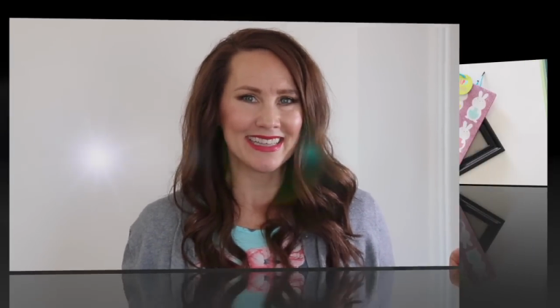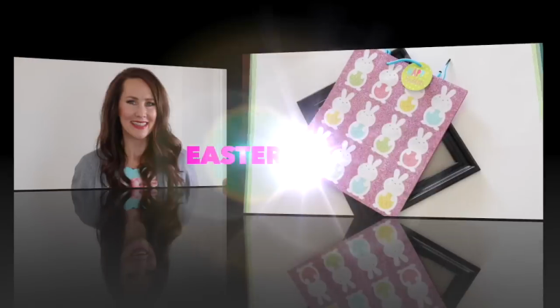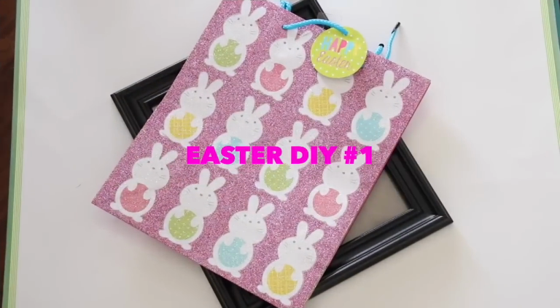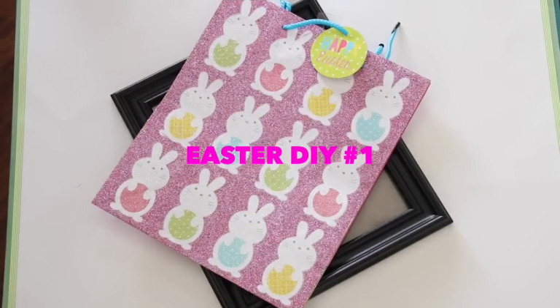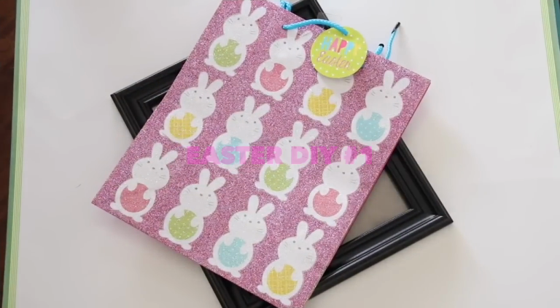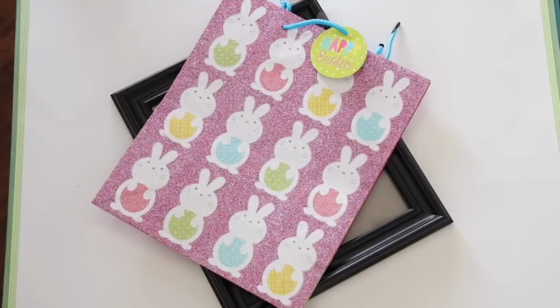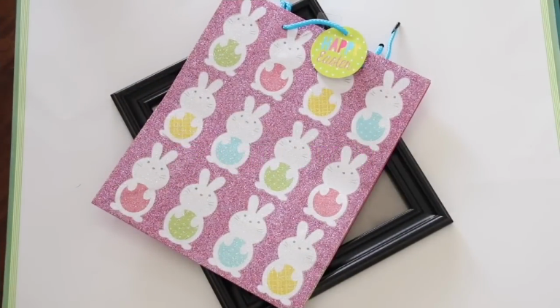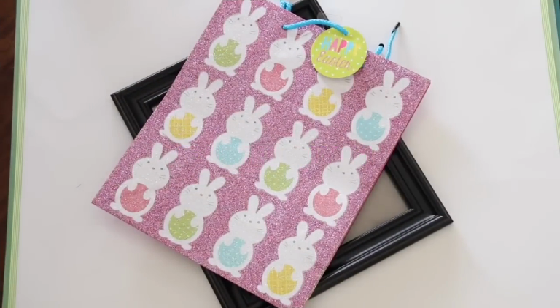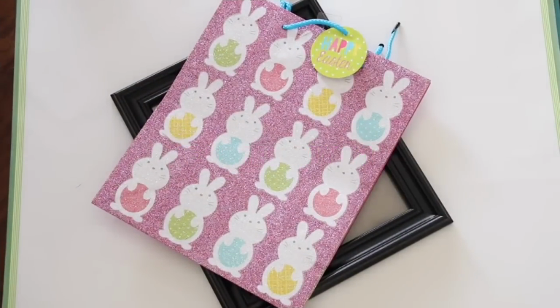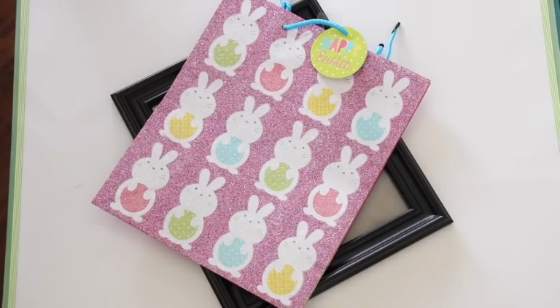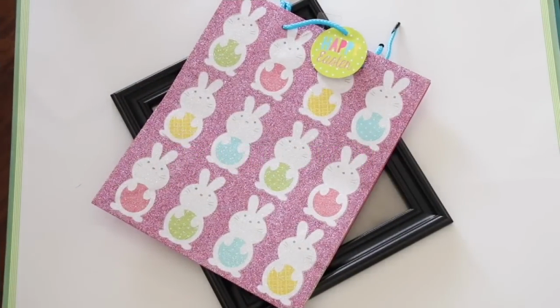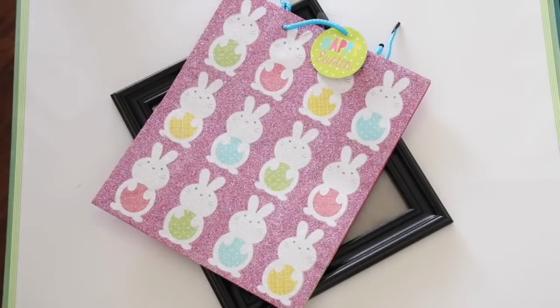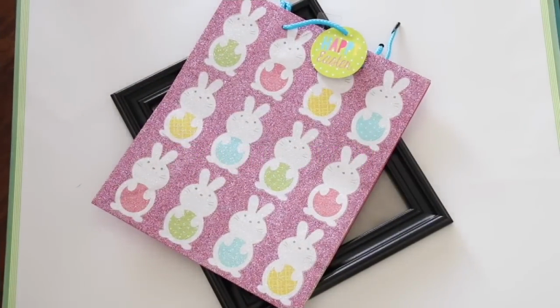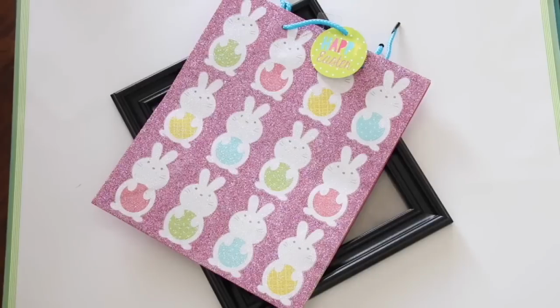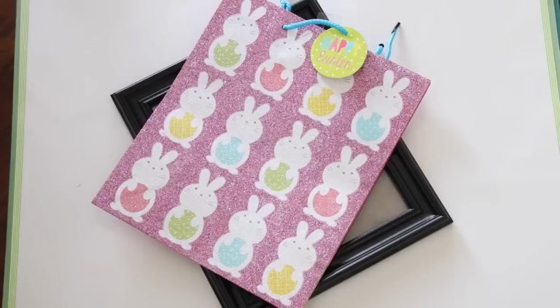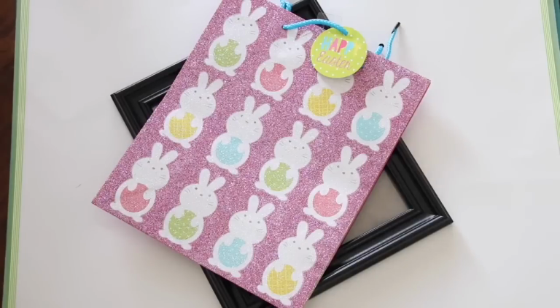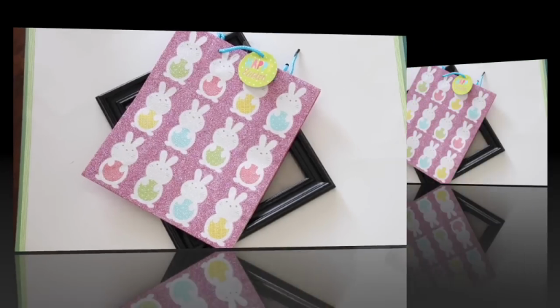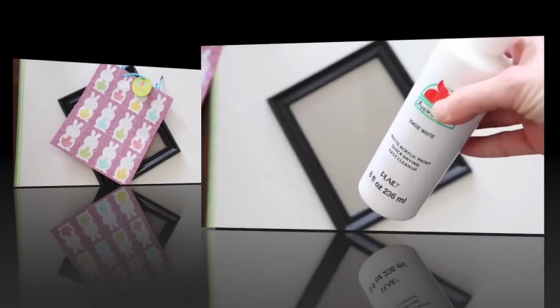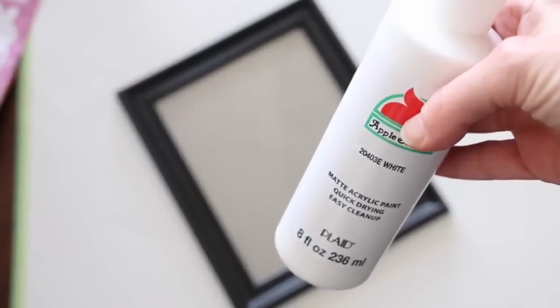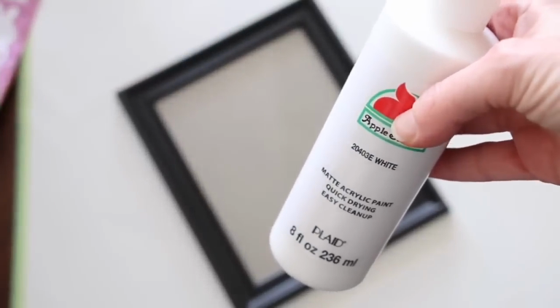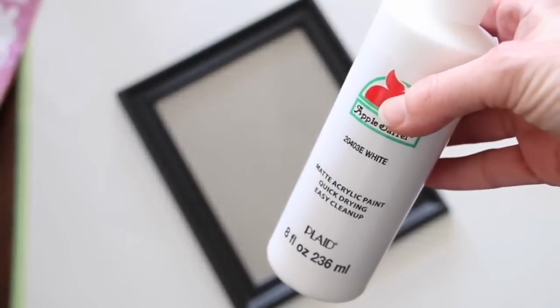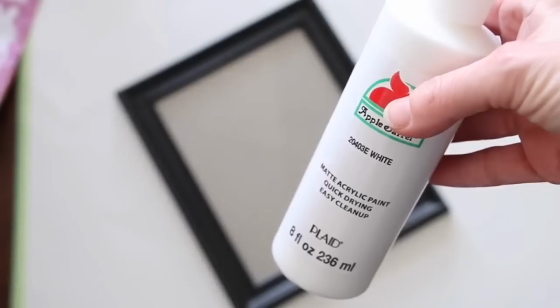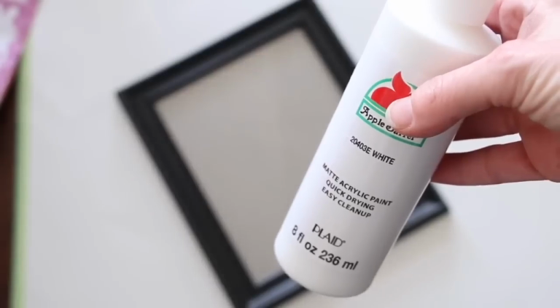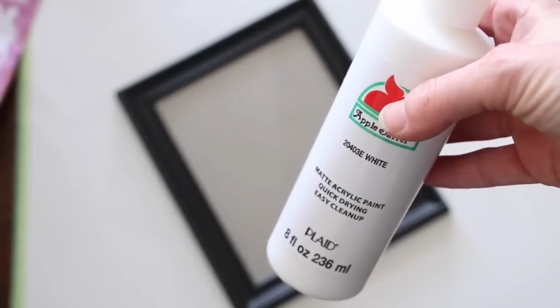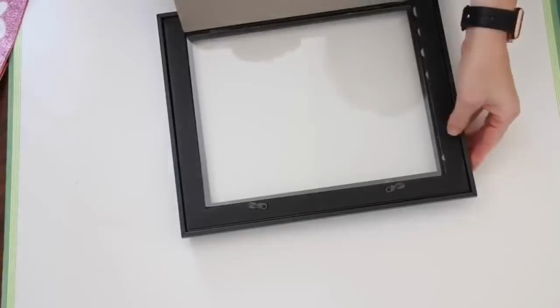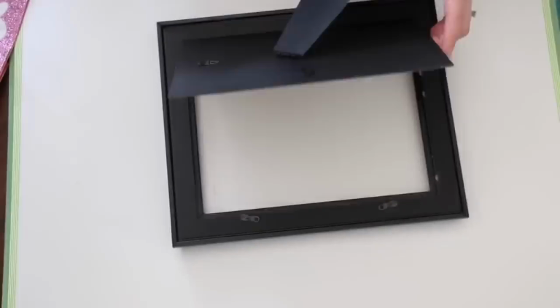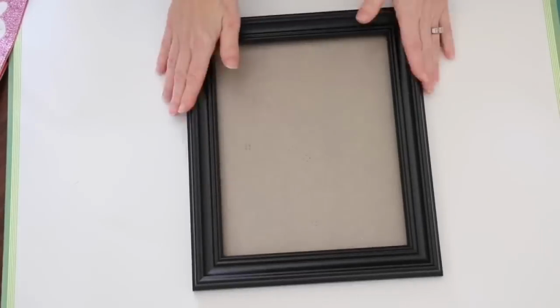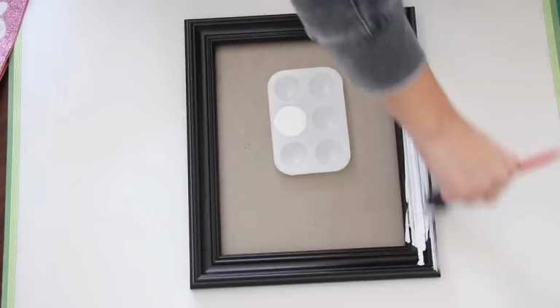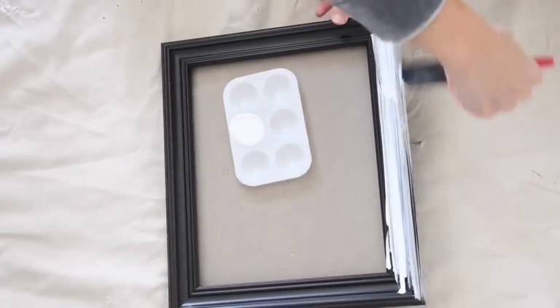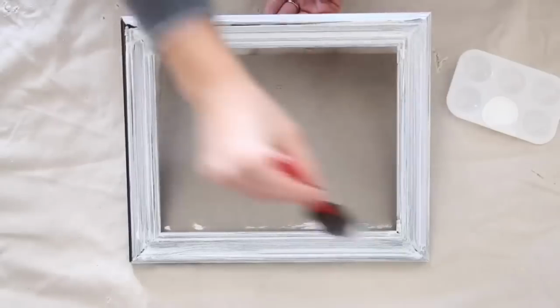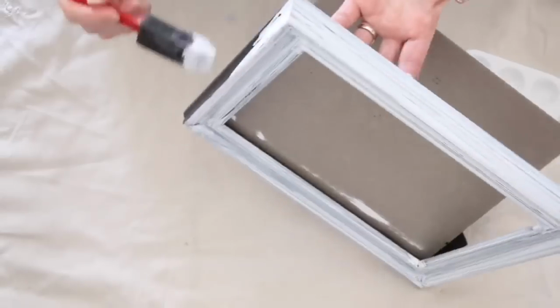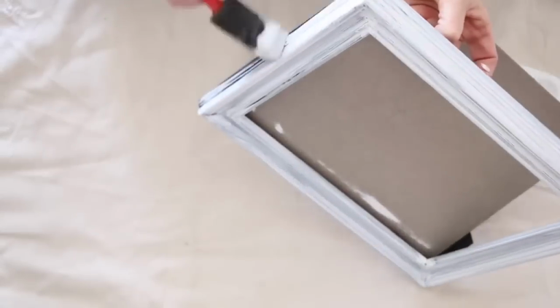For my first project, all you need is a gift bag and a picture frame. I wanted my picture frame to match my gift bag a little bit better, so I went in with some white acrylic paint. You could use chalk paint, you could spray paint it, whatever you want to do.